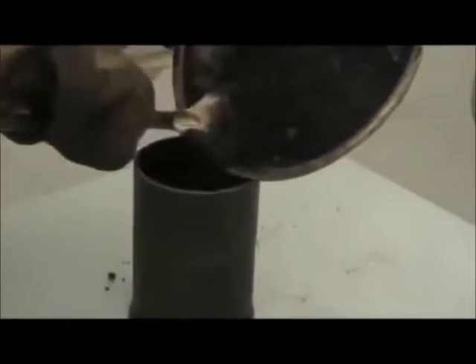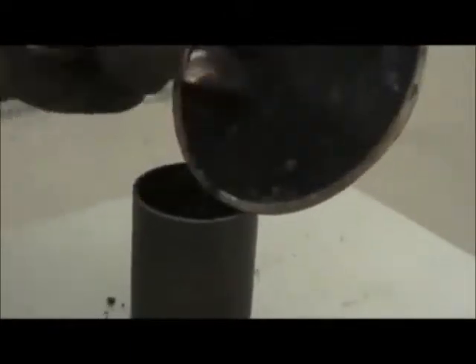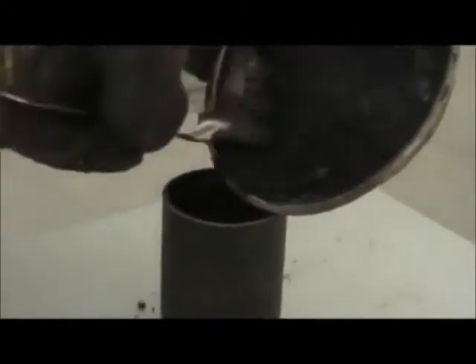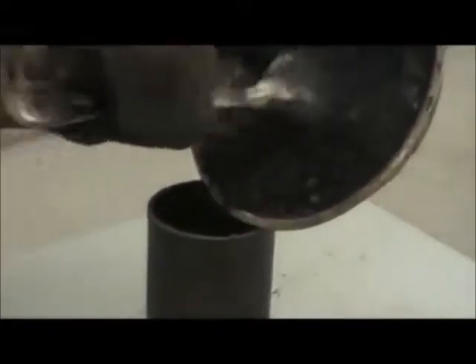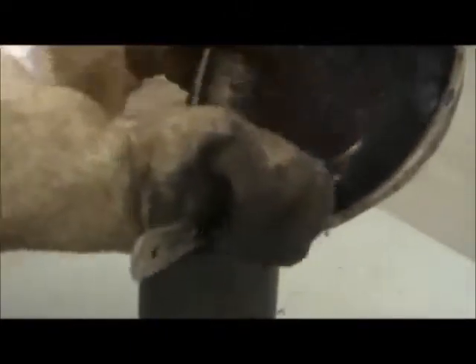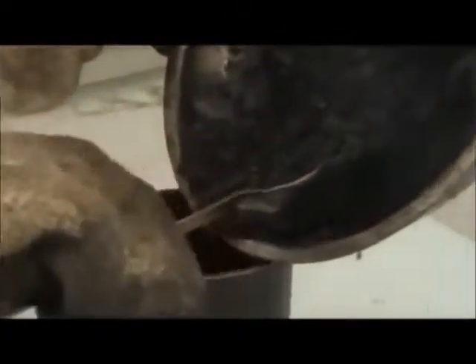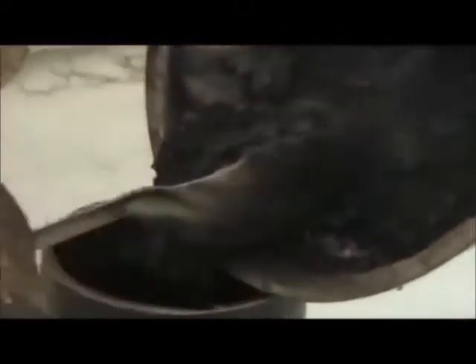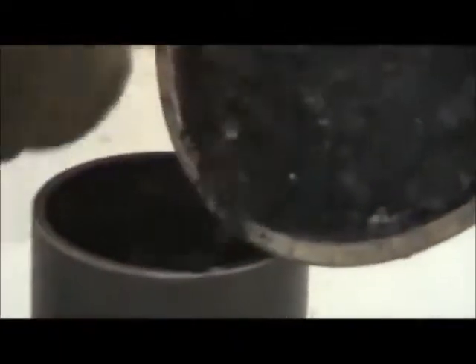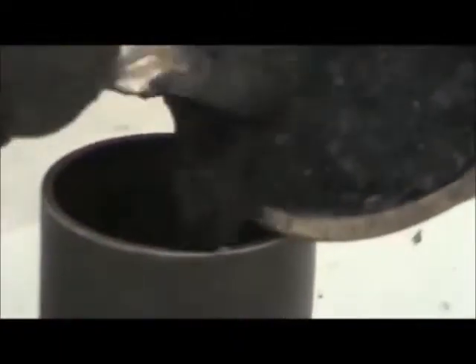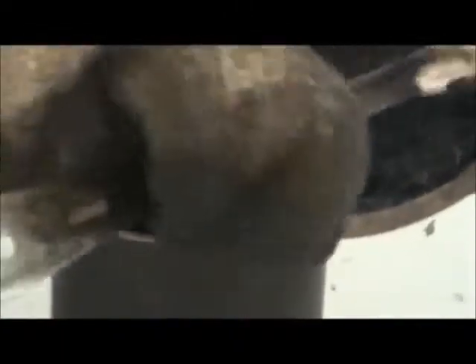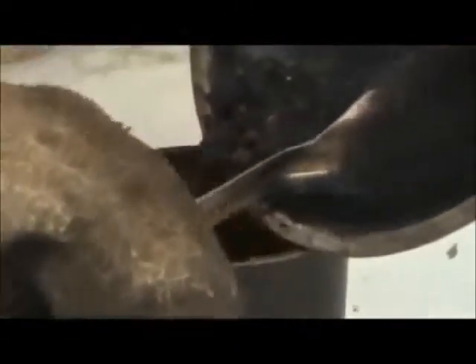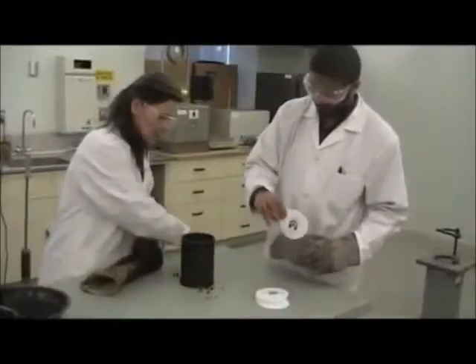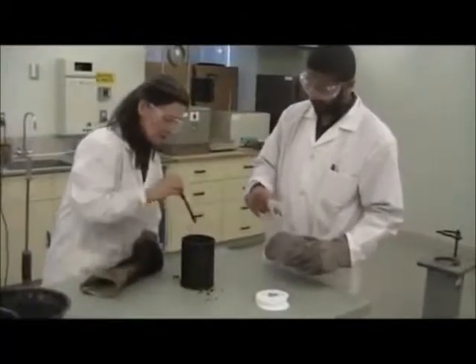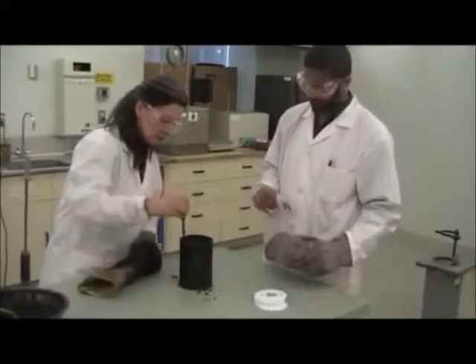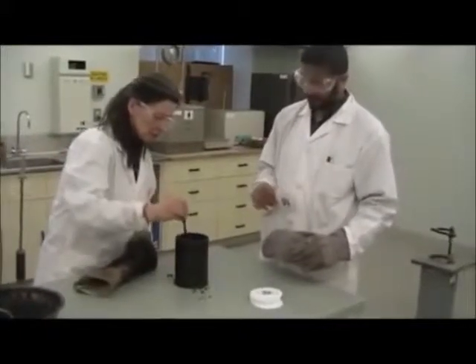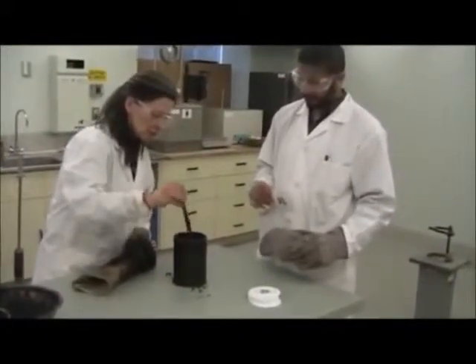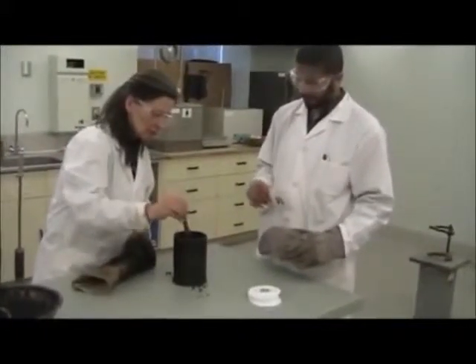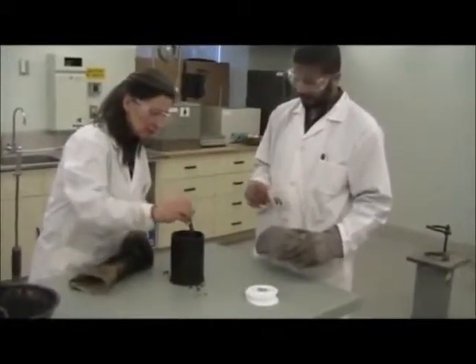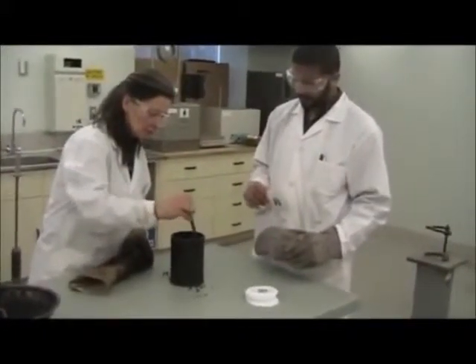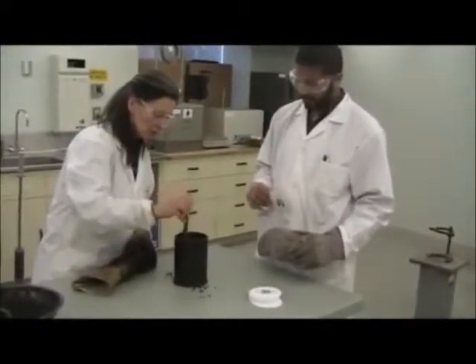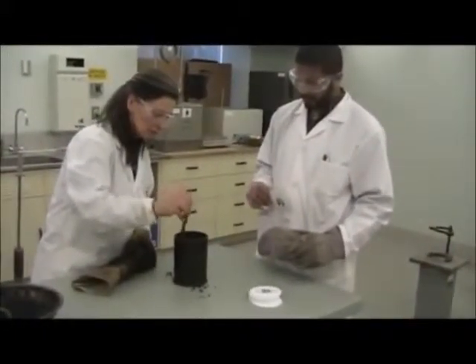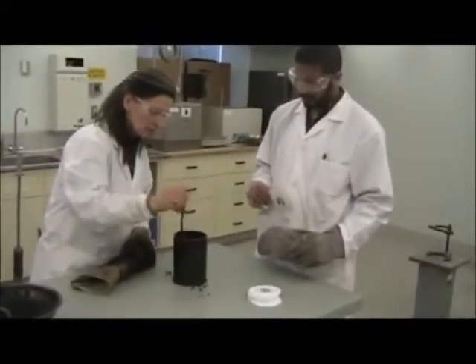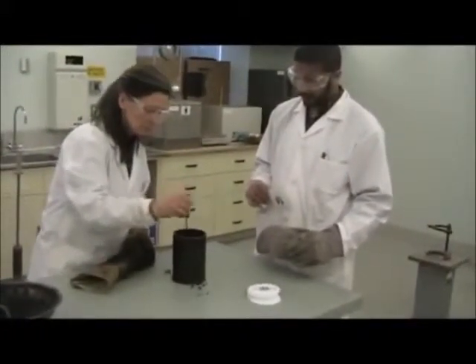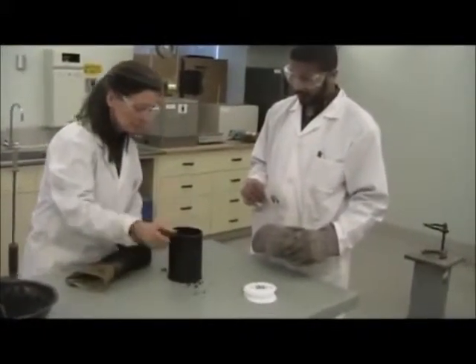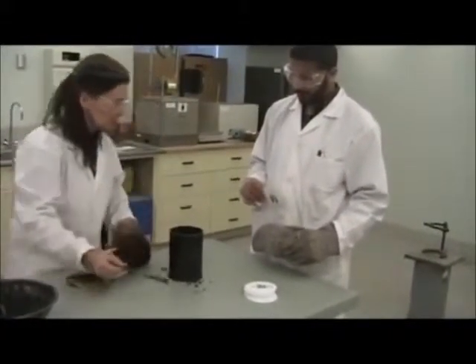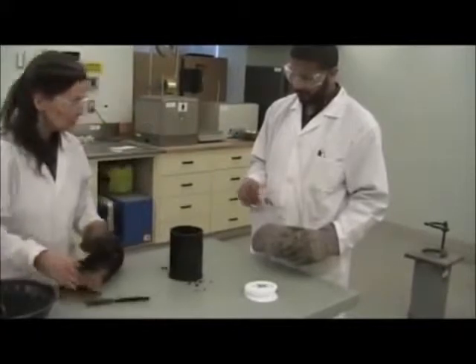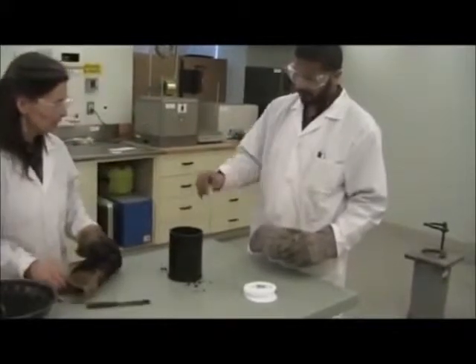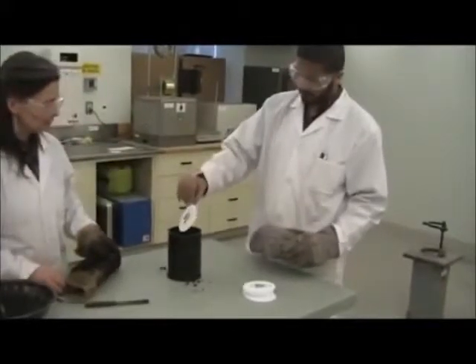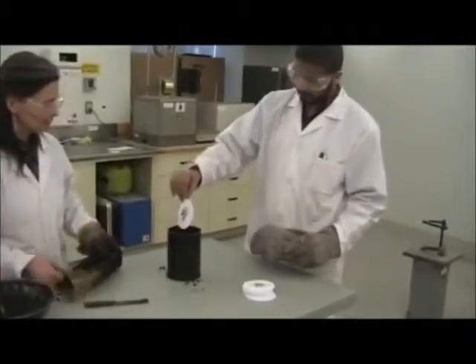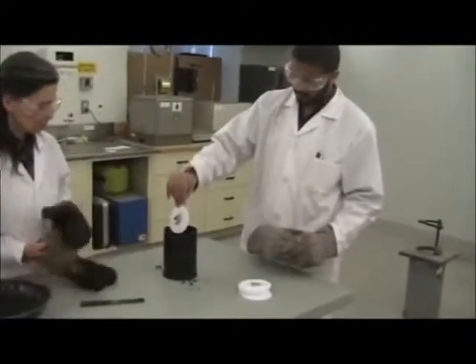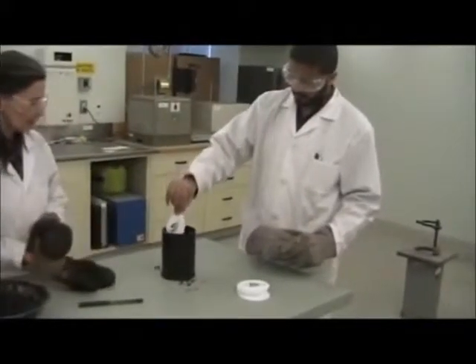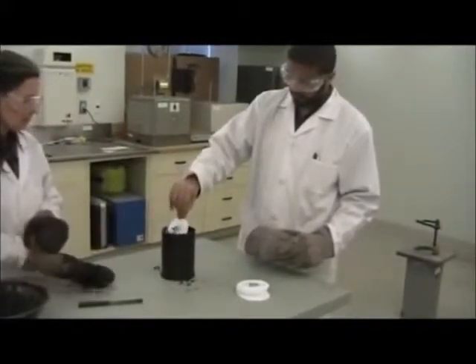There's also a trough that should be used. You would also normally rod your mixture, but not in this lab. Put another paper disc directly on the top.